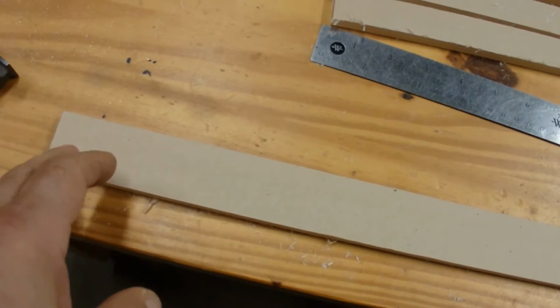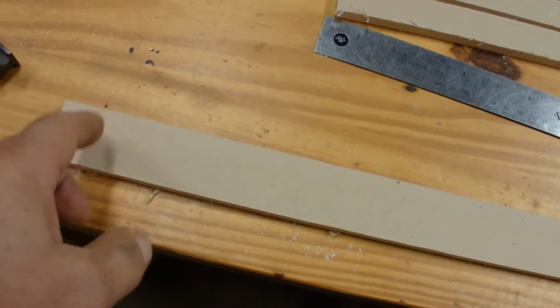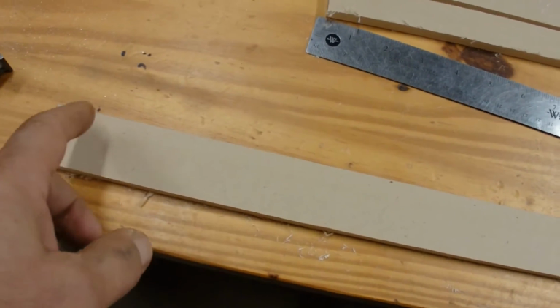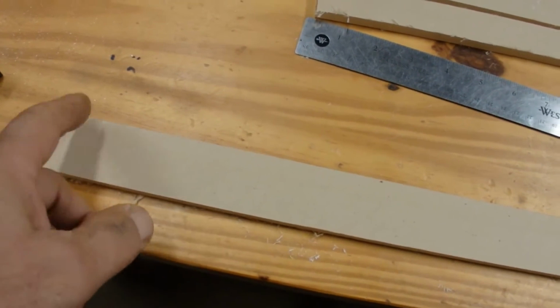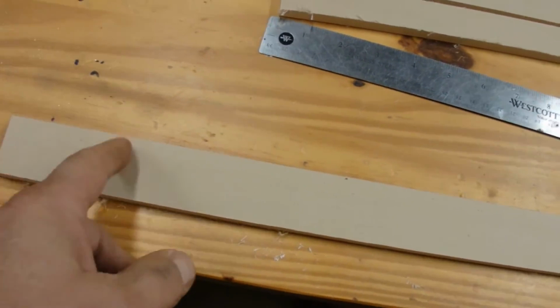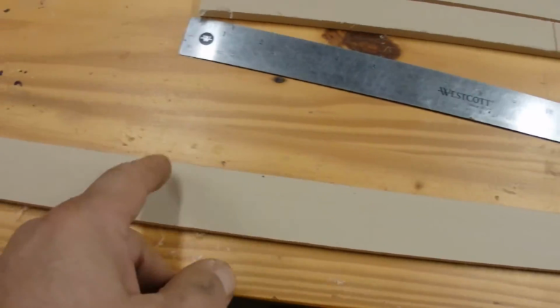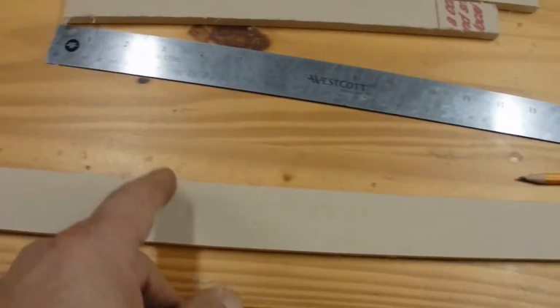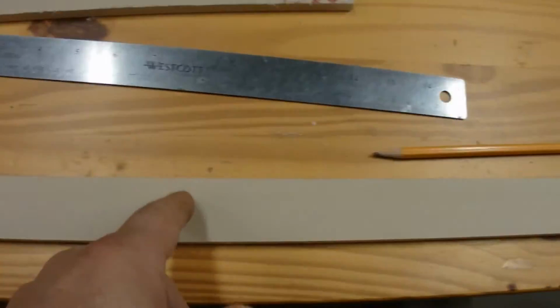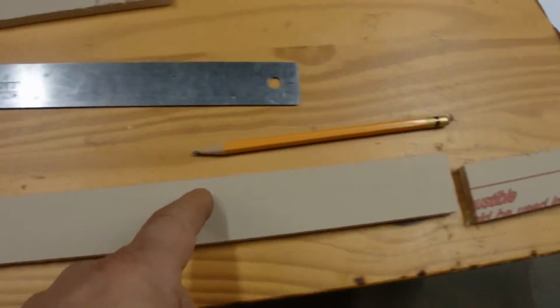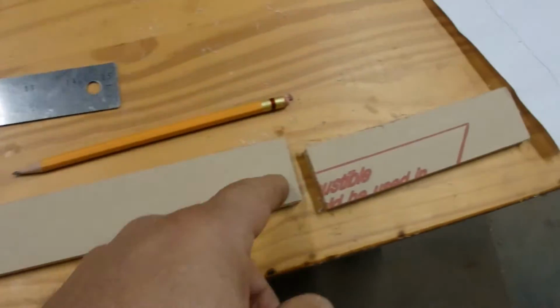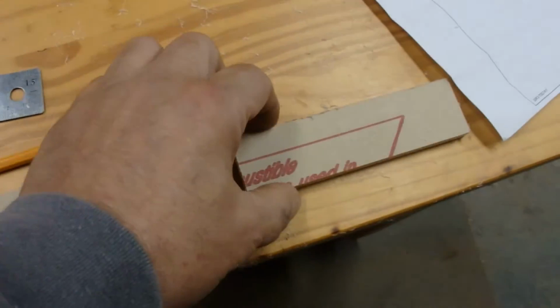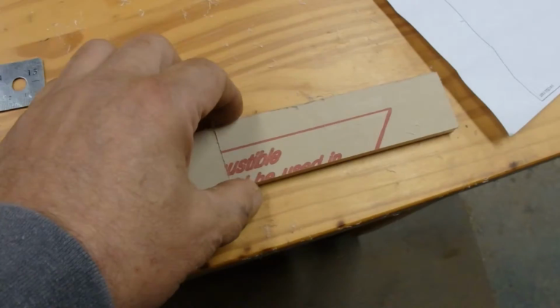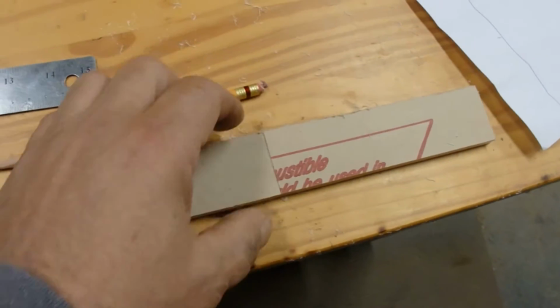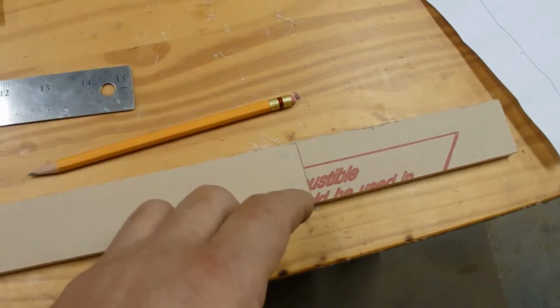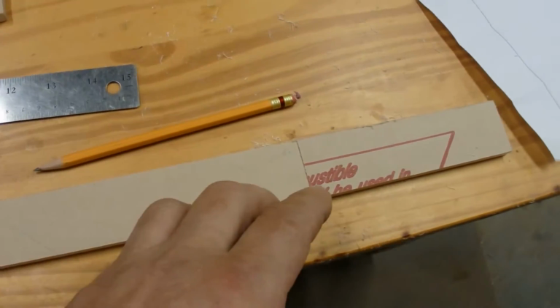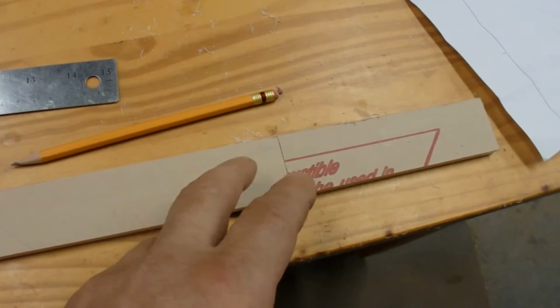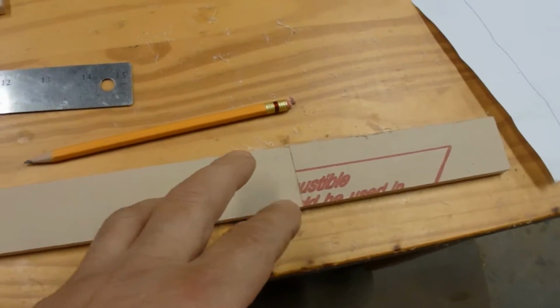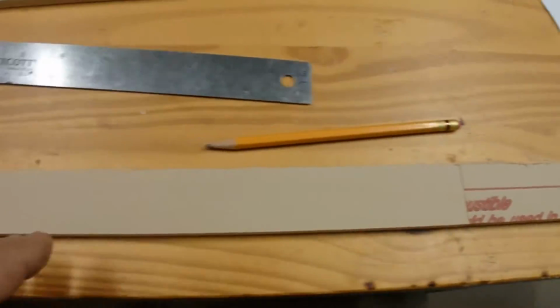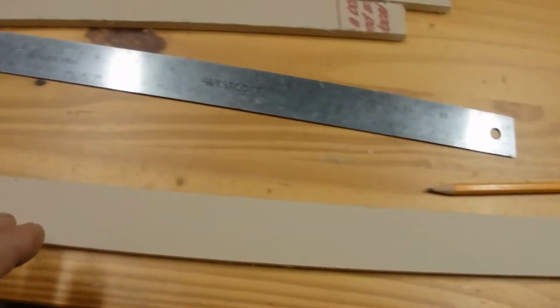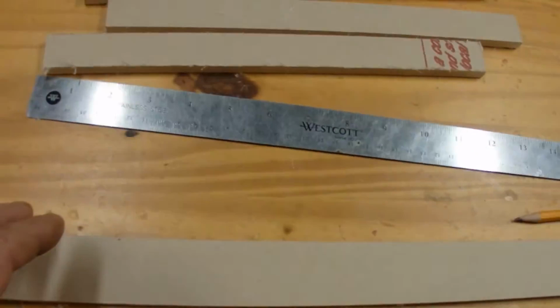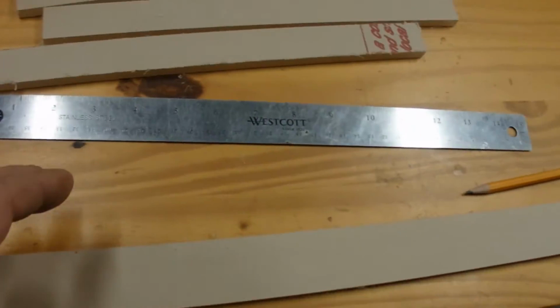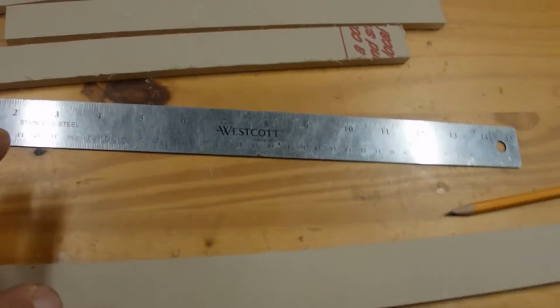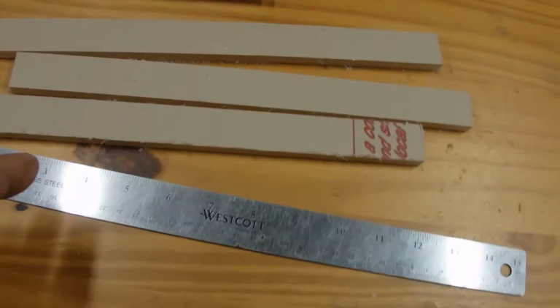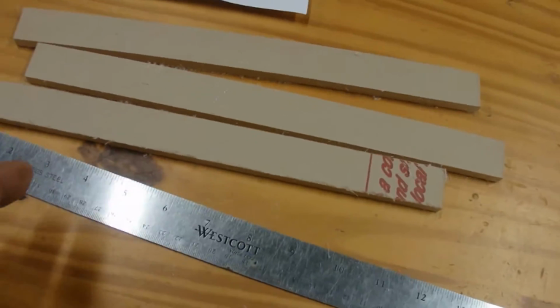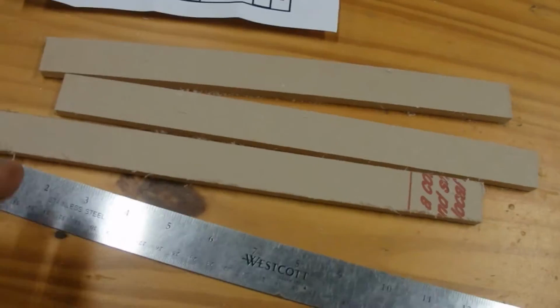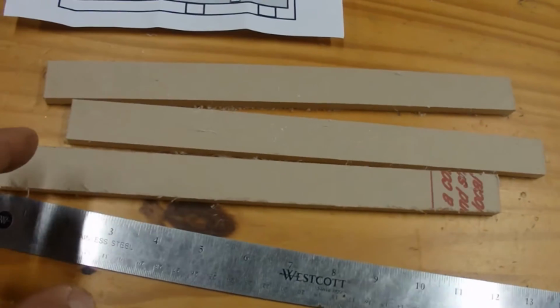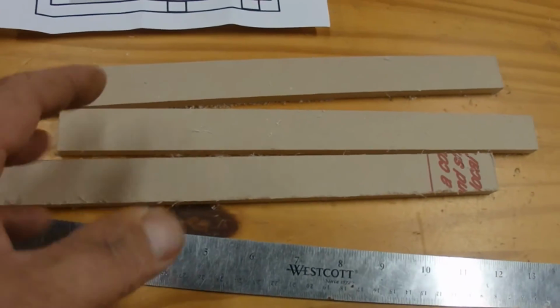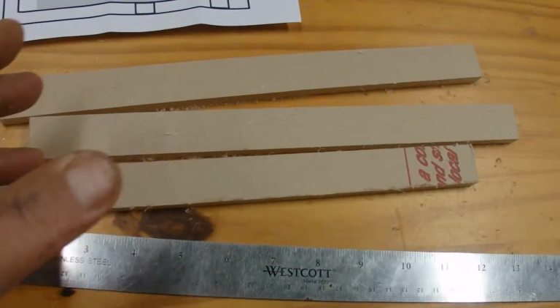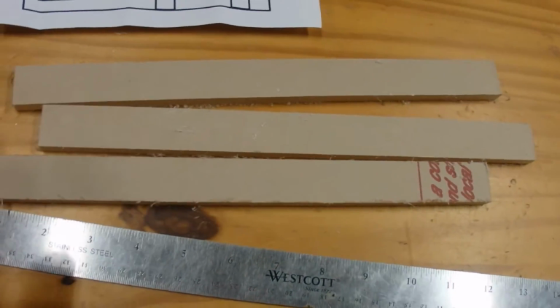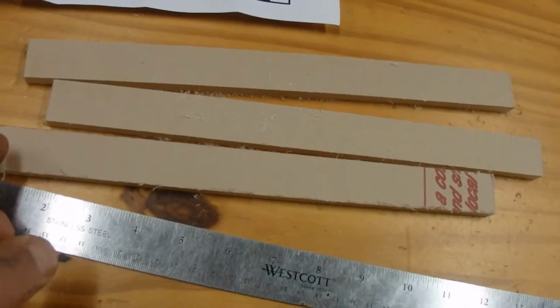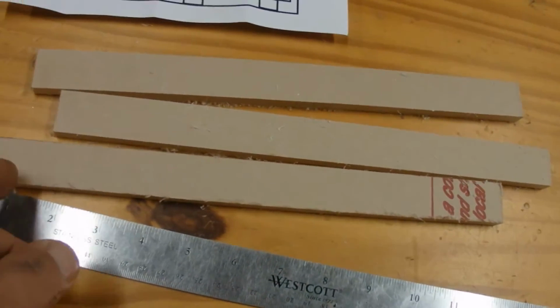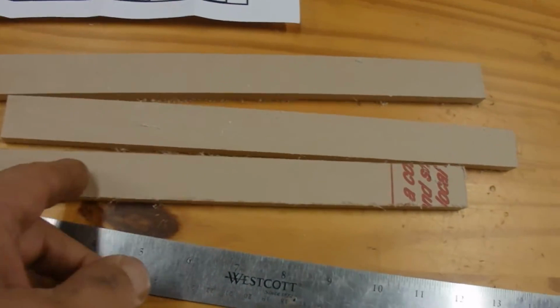I've got to mark these every three-quarter inch. So I end up with about 30, 32 of them — that's what I calculated. It would work out to about 30 of those pieces, and I'll need about 30 of these little pieces.